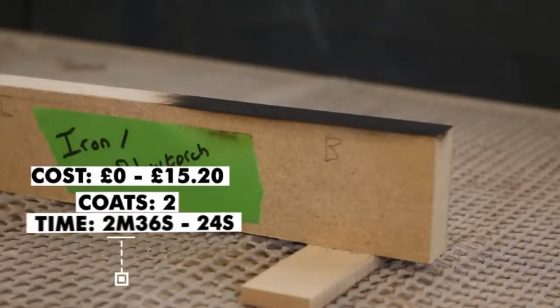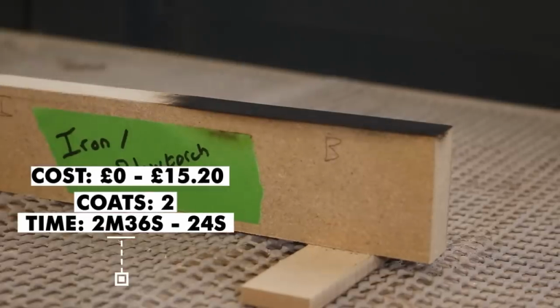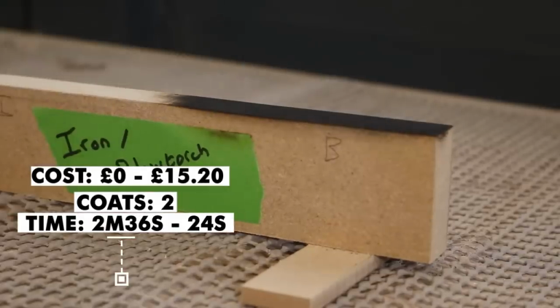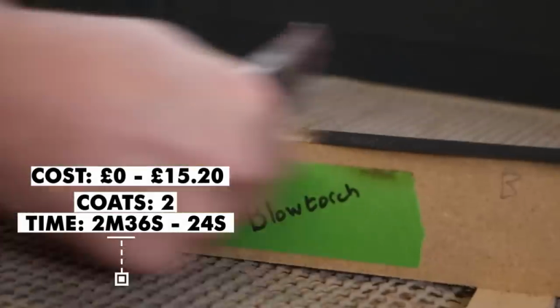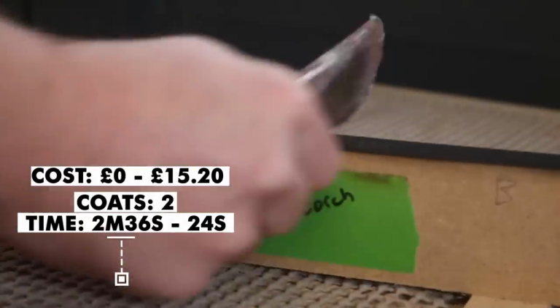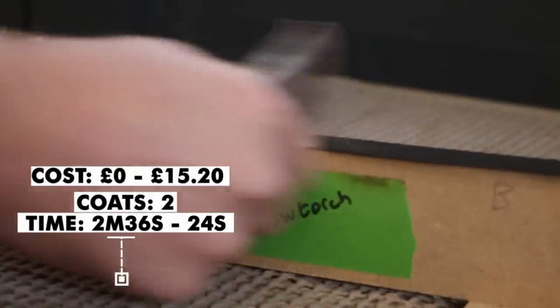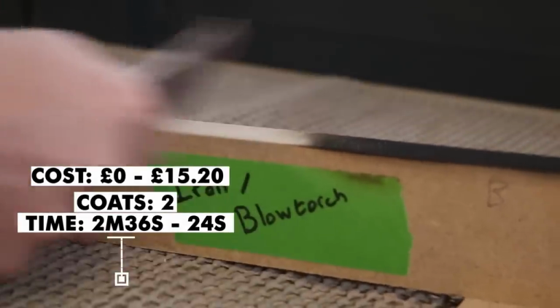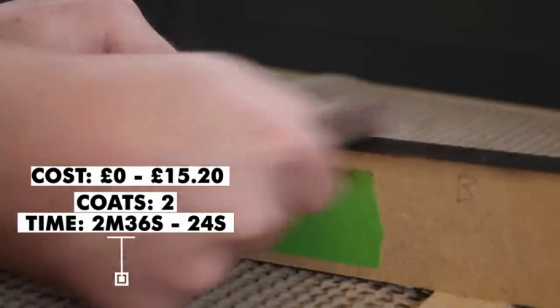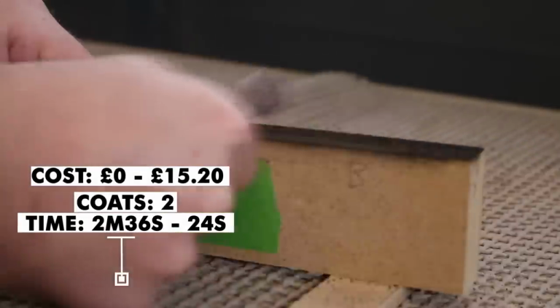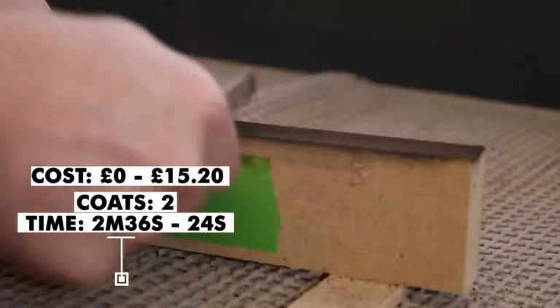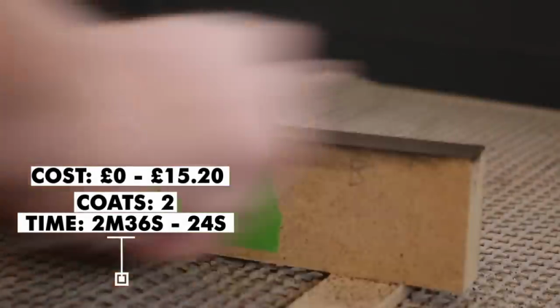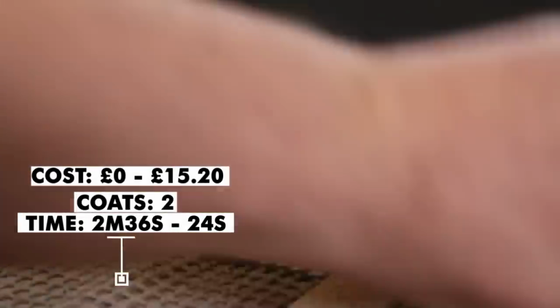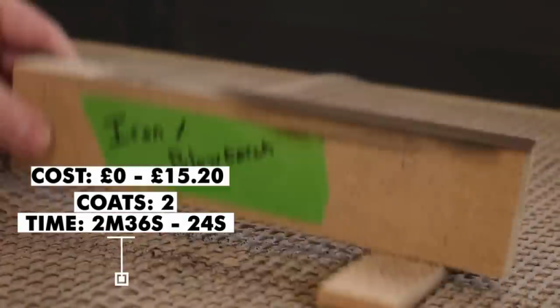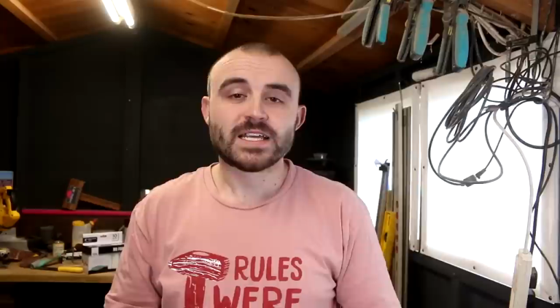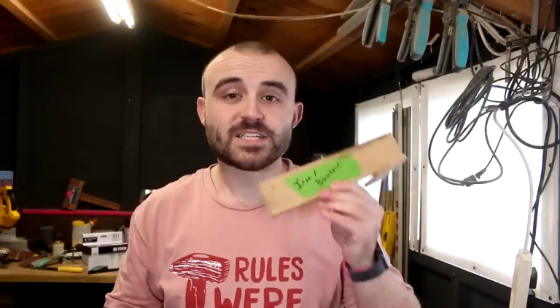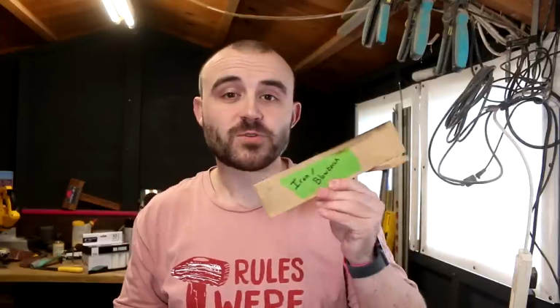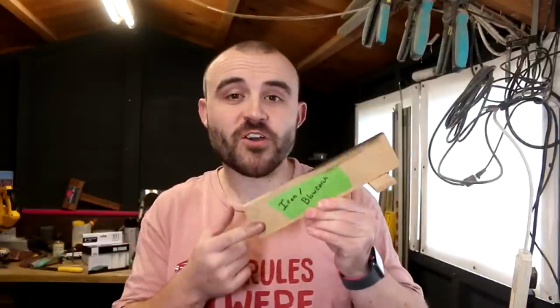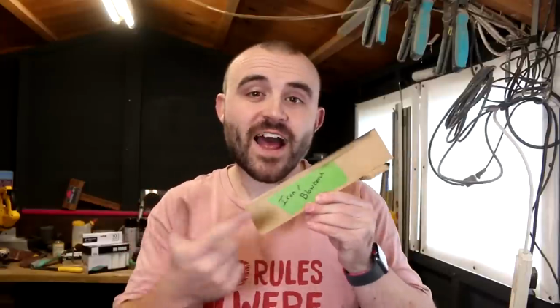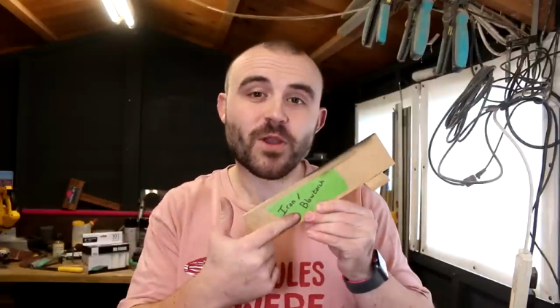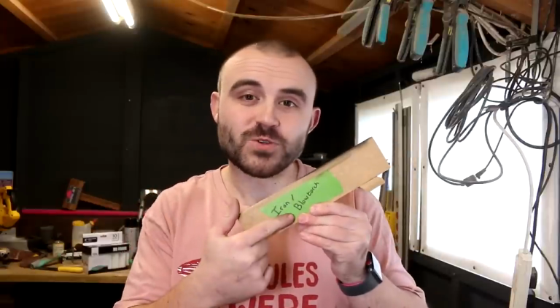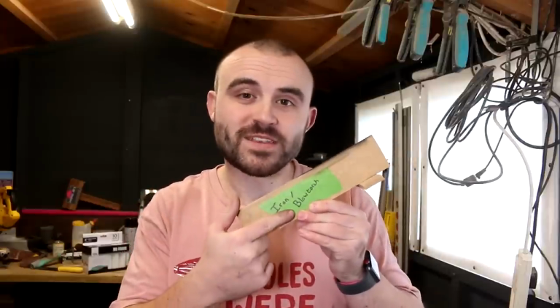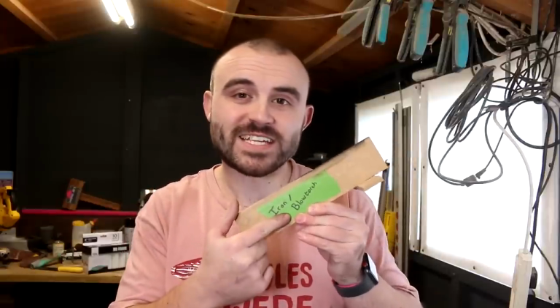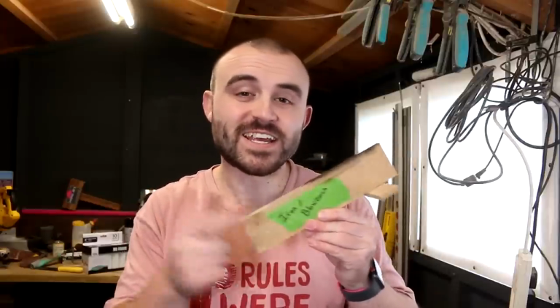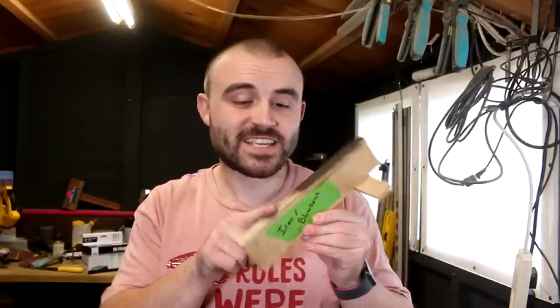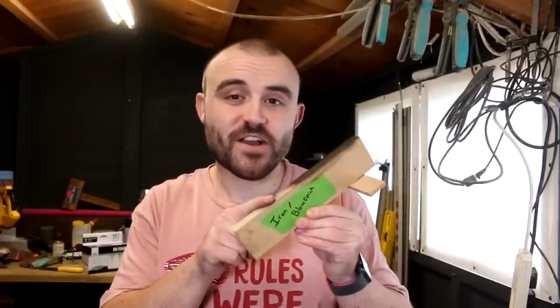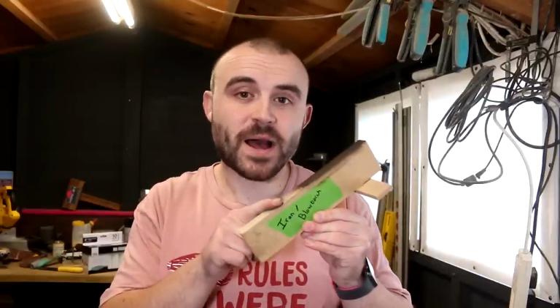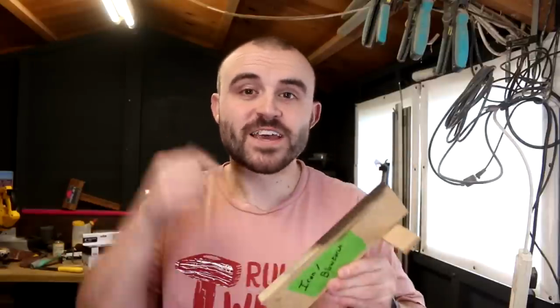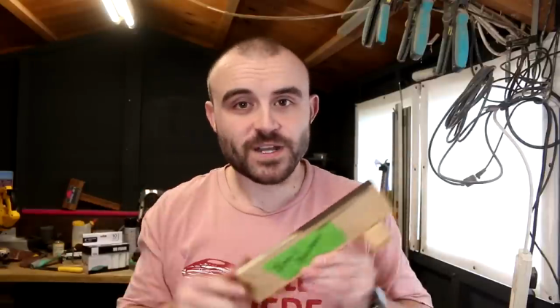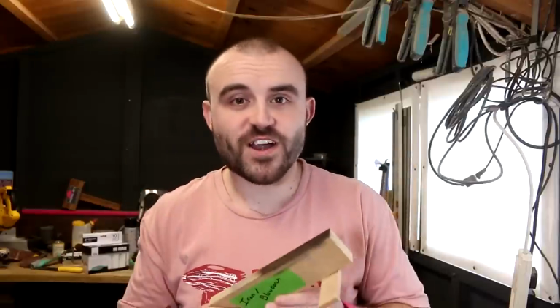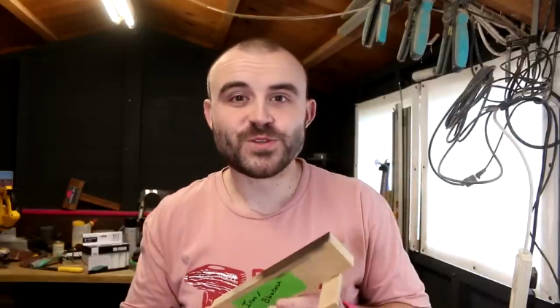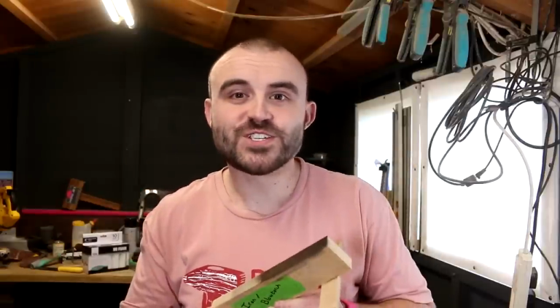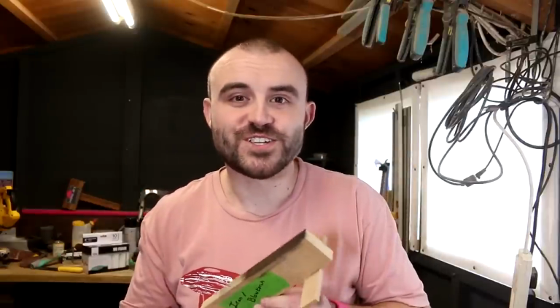A quick sanding again with 240 grit and I'm going to say that's ready for paint. So that's both the iron and the blowtorch method tested. This is ready for paint but let's crack on with the other suggestions.